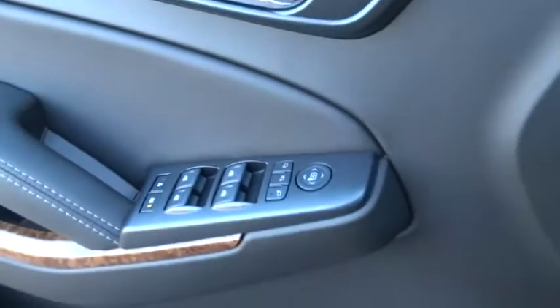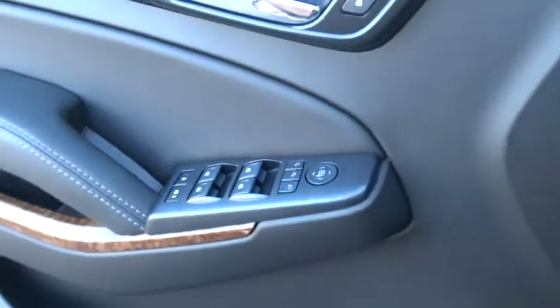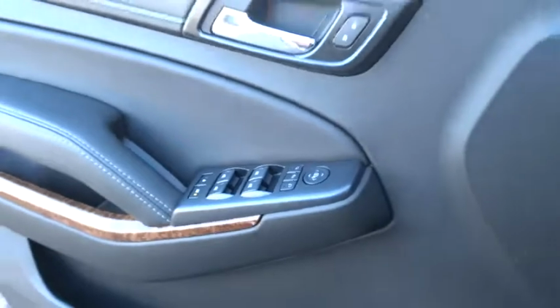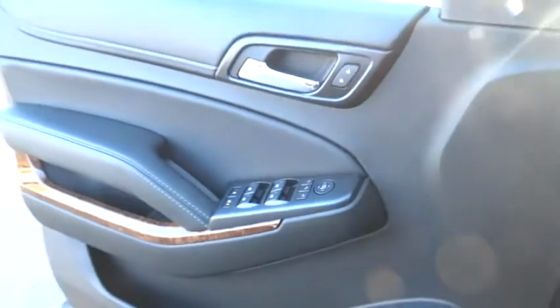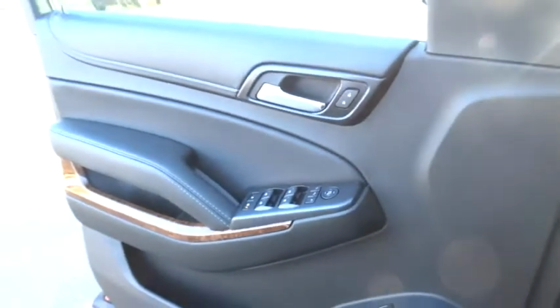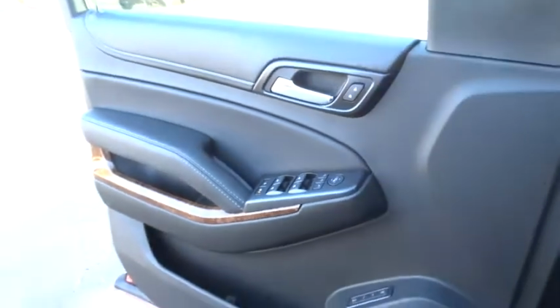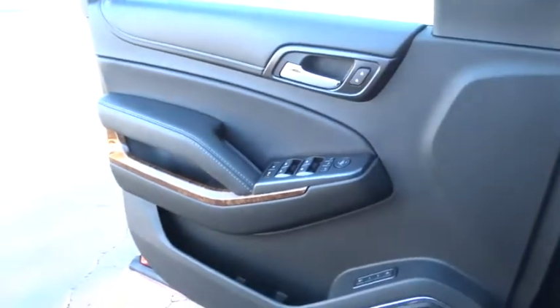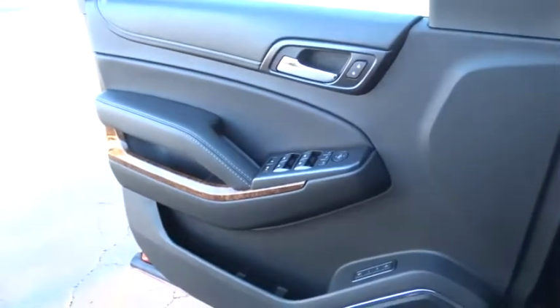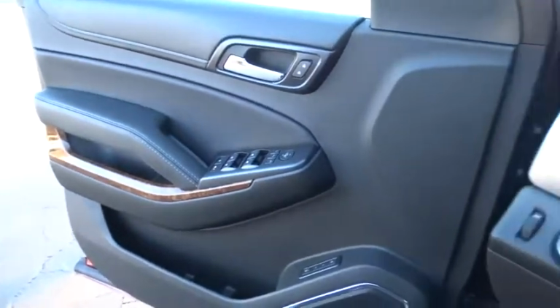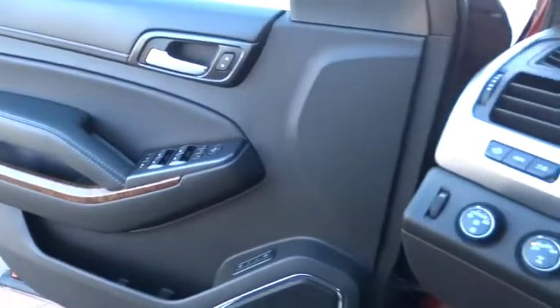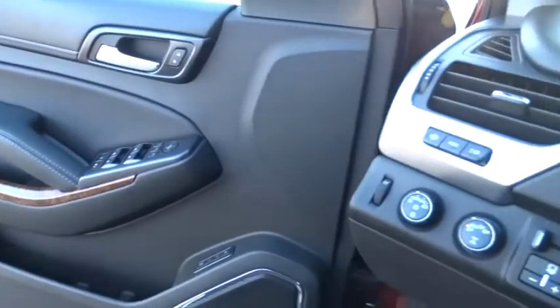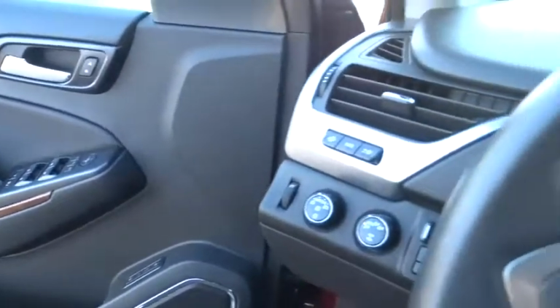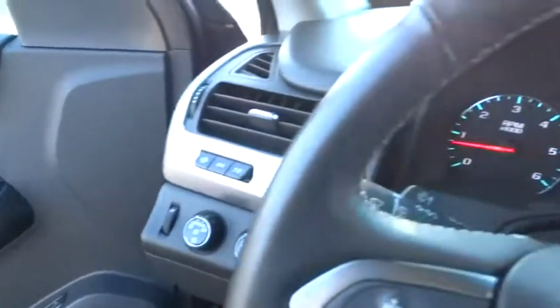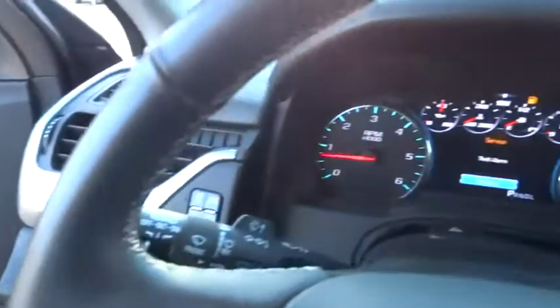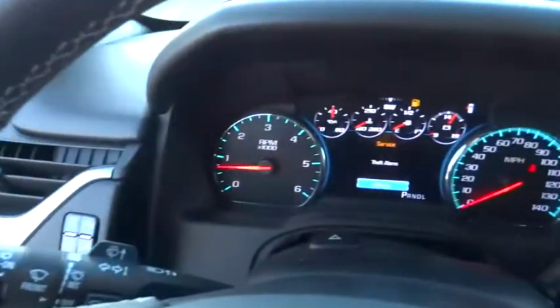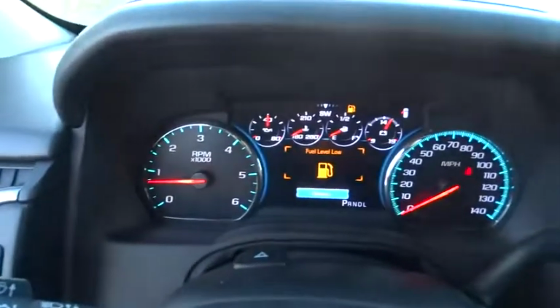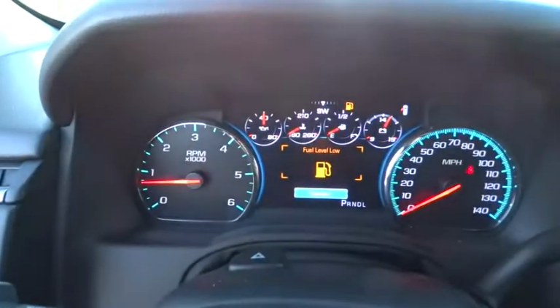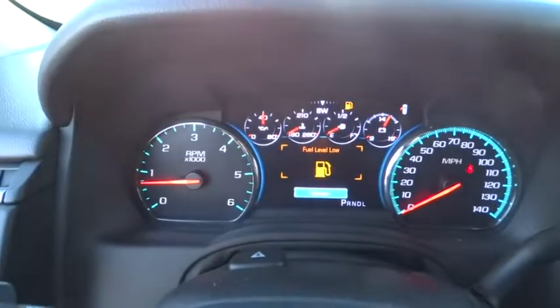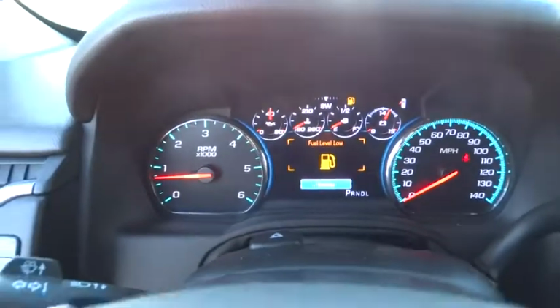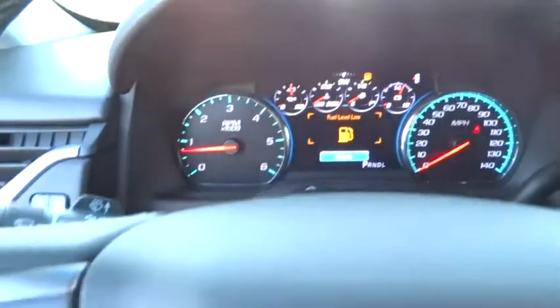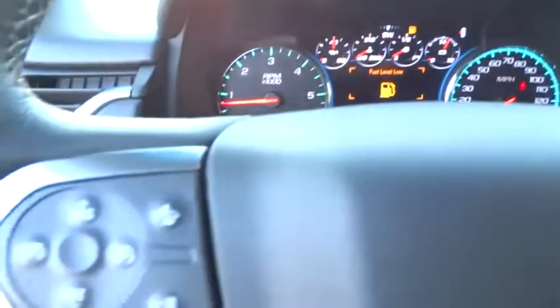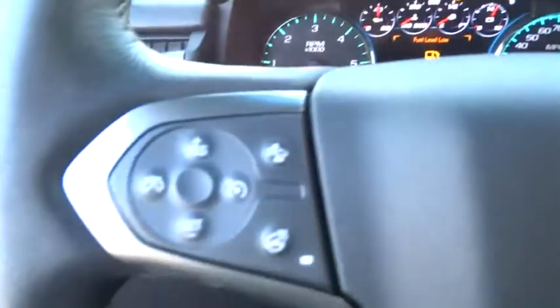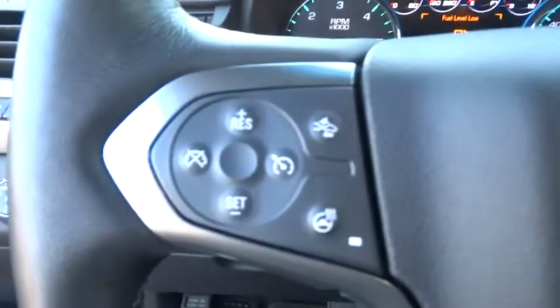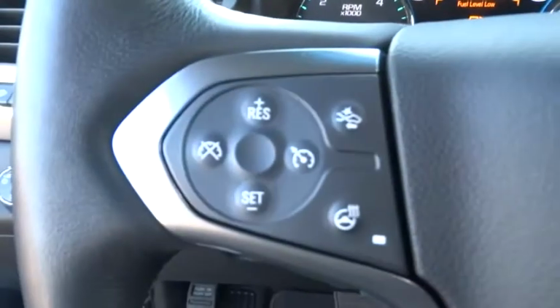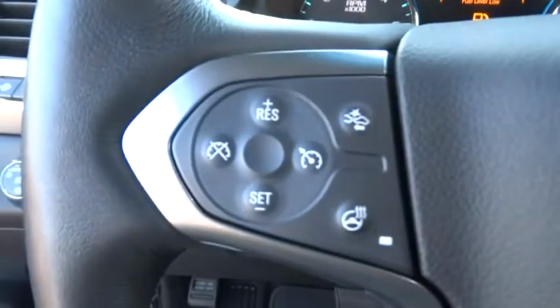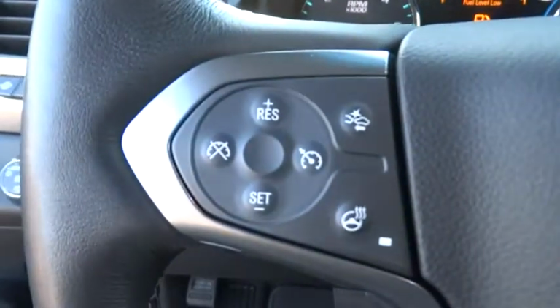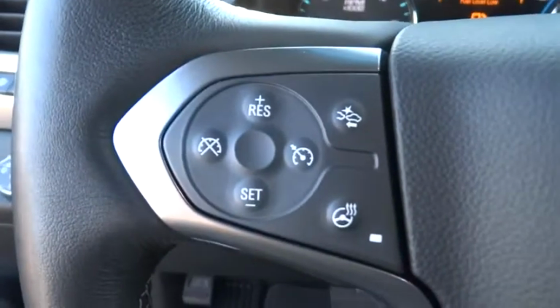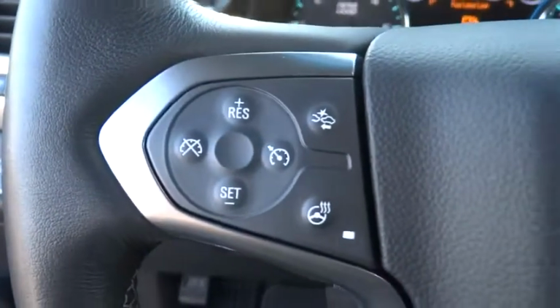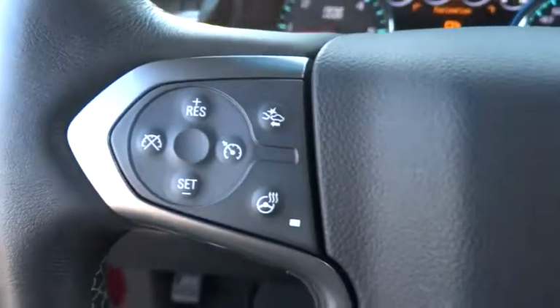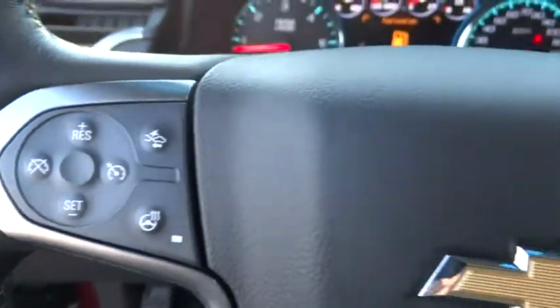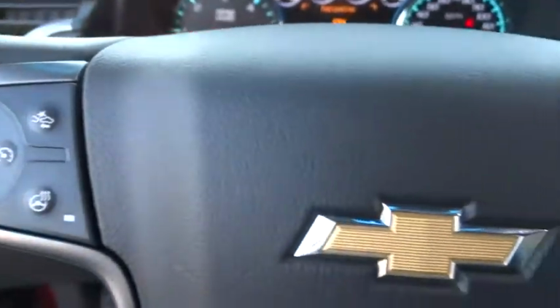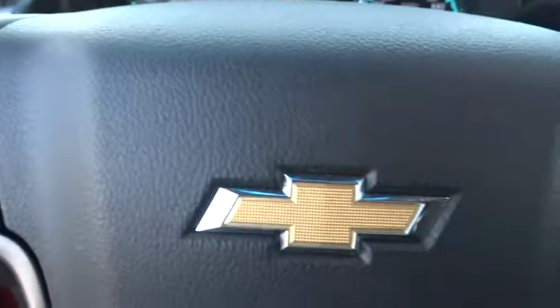Lane departure warning, power liftgate, navigation system, tow hitch, Bluetooth, leather-wrapped steering wheel, power steering, adjustable steering wheel, cruise control, floor mats, aluminum wheels.